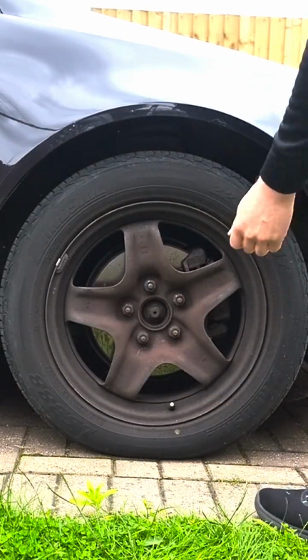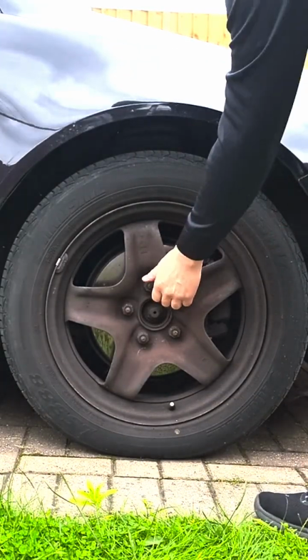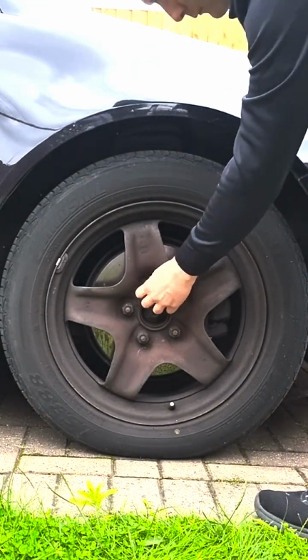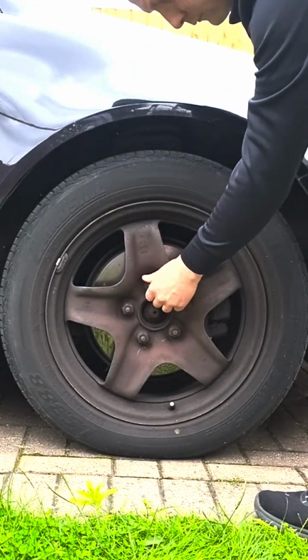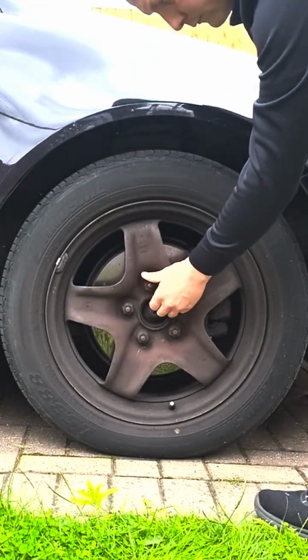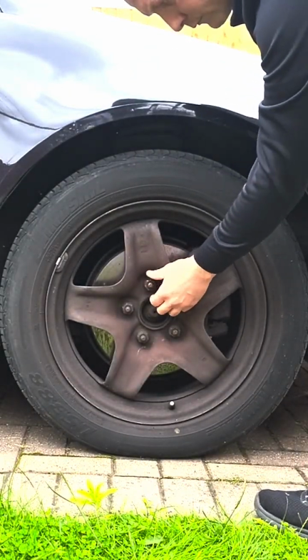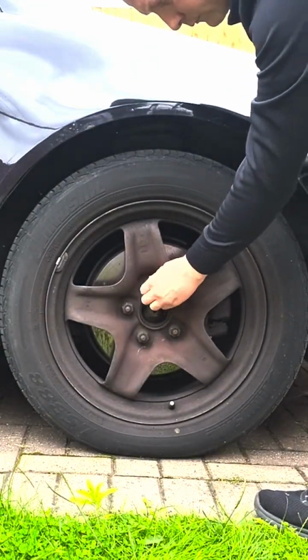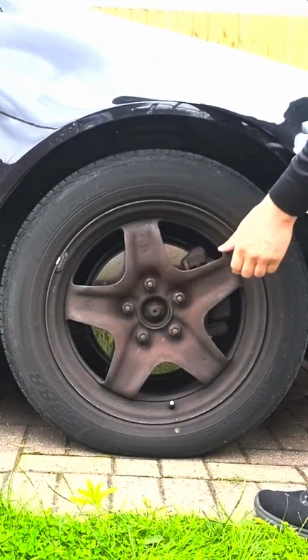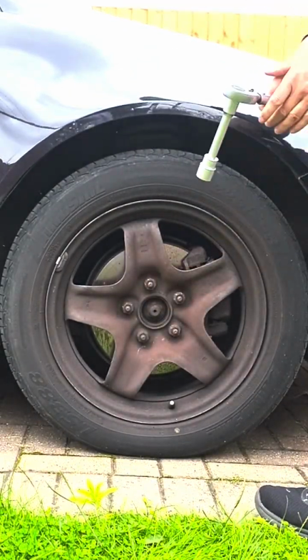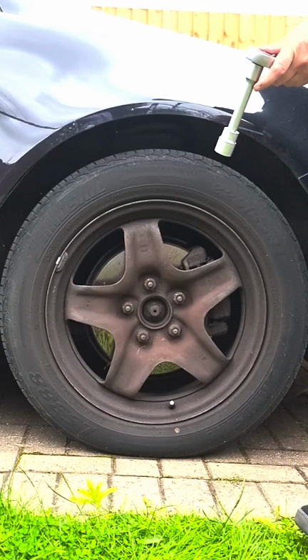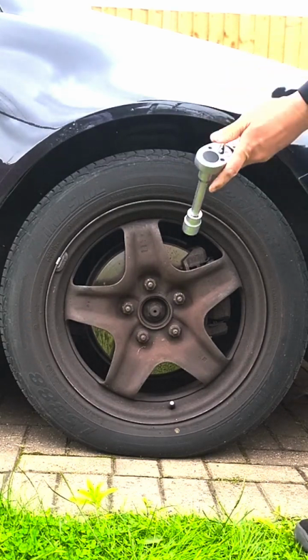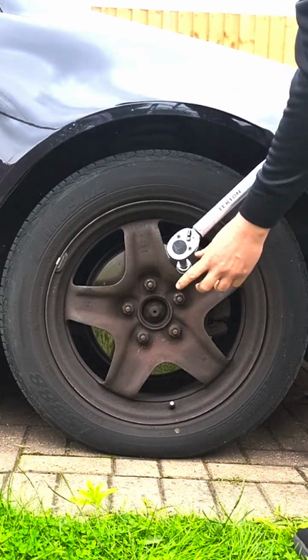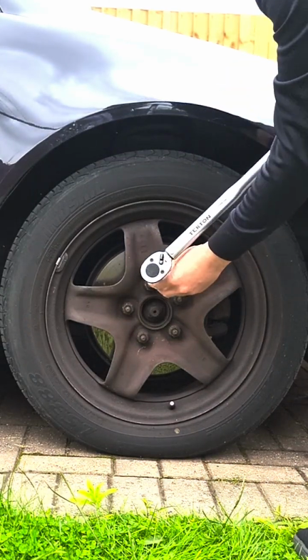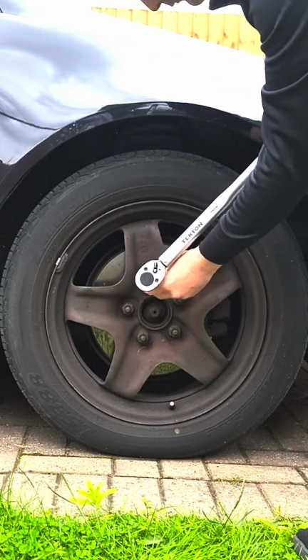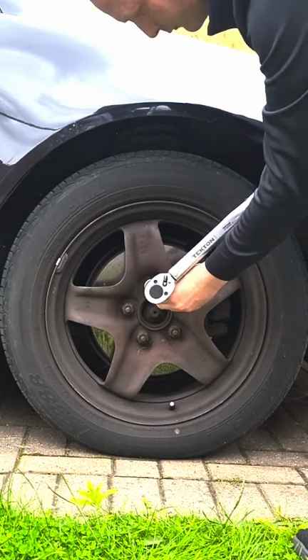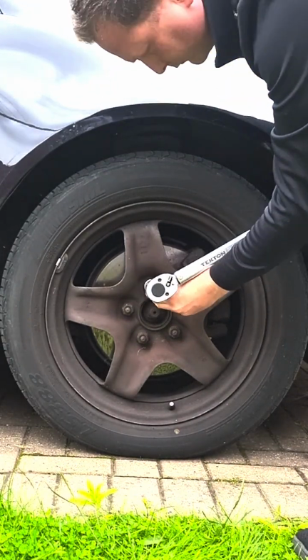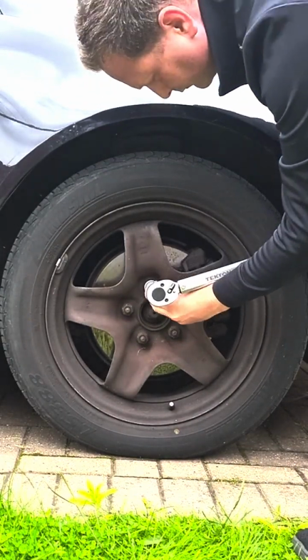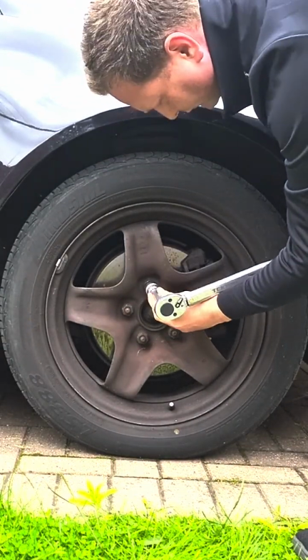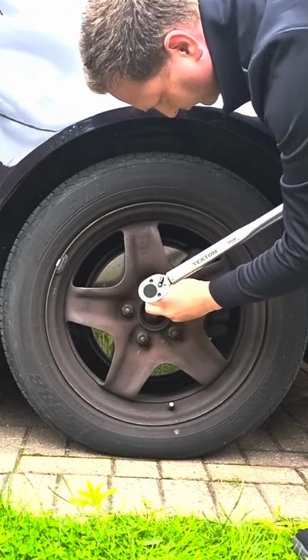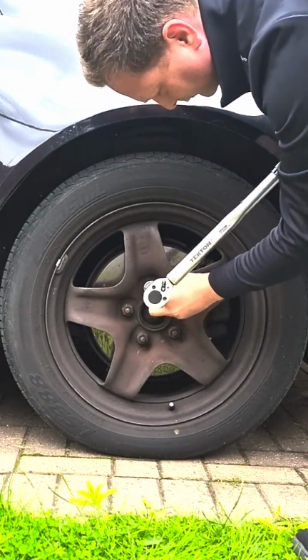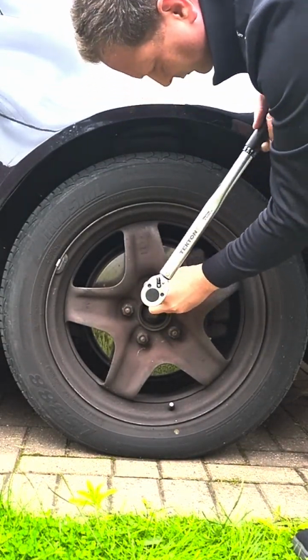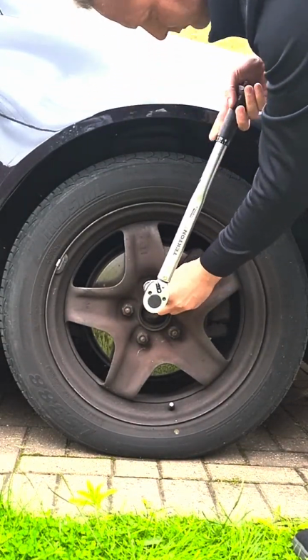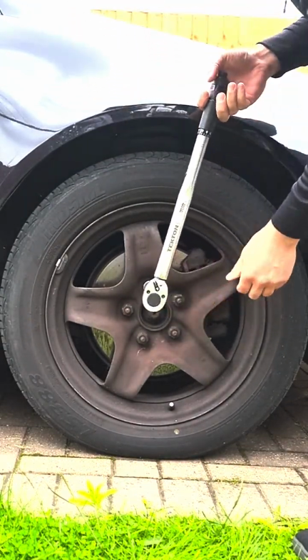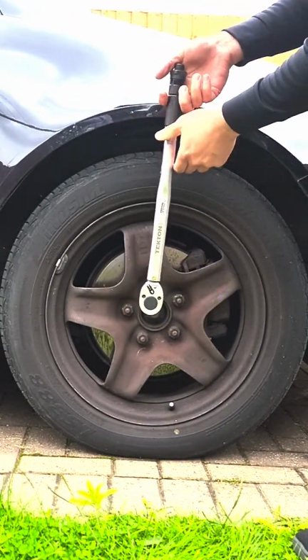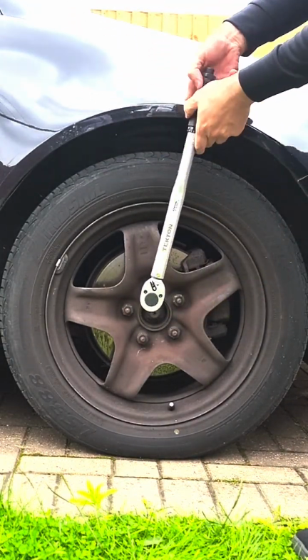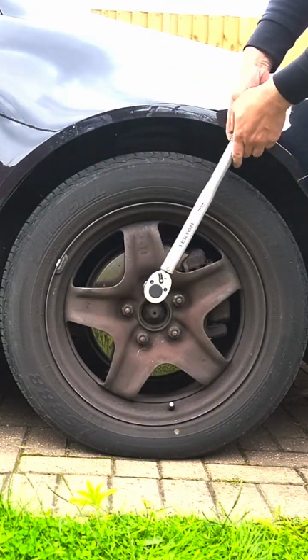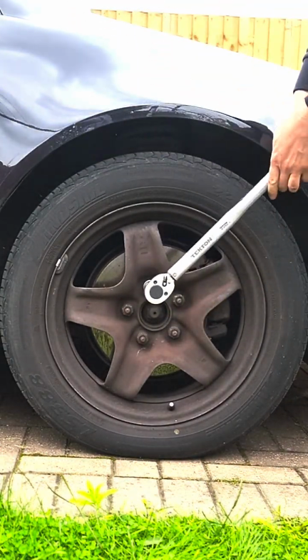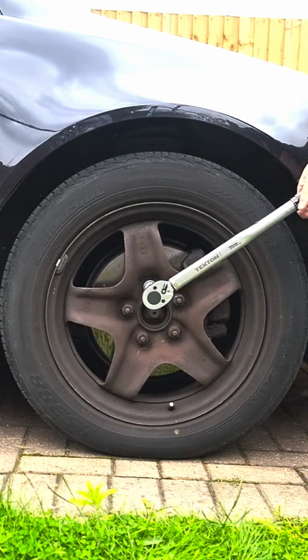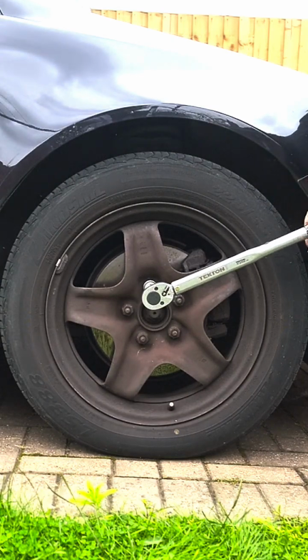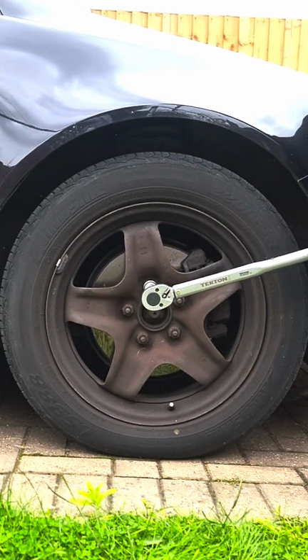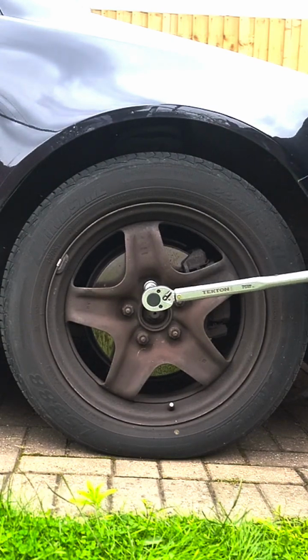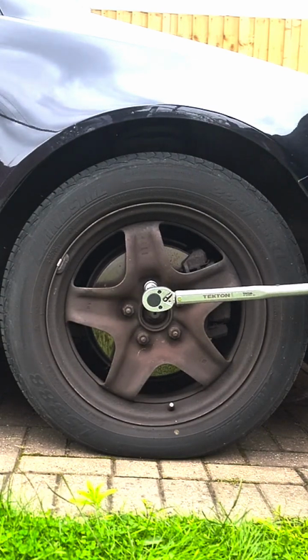I'll tighten up the wheel nut by hand until I can't spin it anymore. This is the half inch version. The attachments I'm using come from a standard socket set, so I'm going to do righty tighty as always for a click.